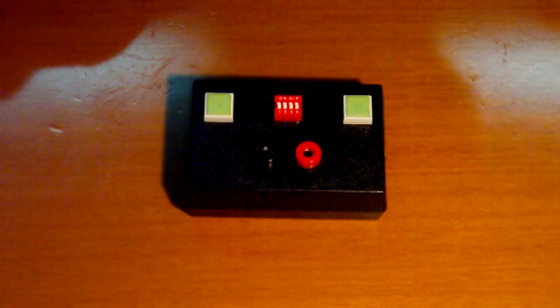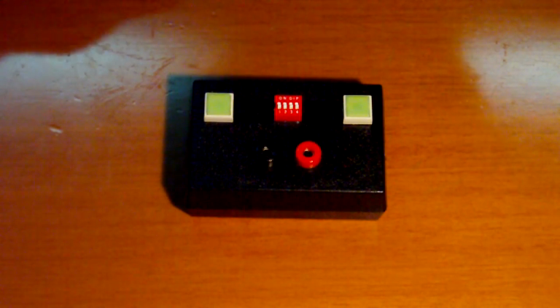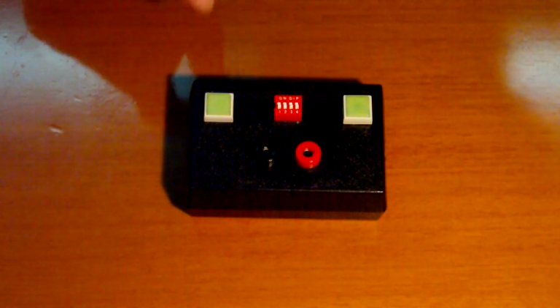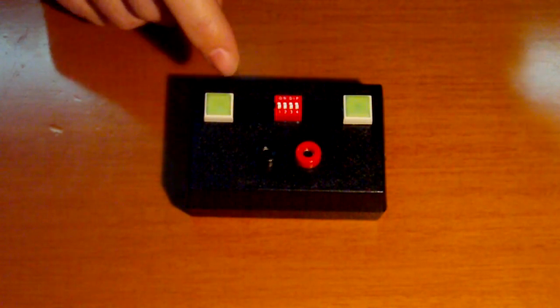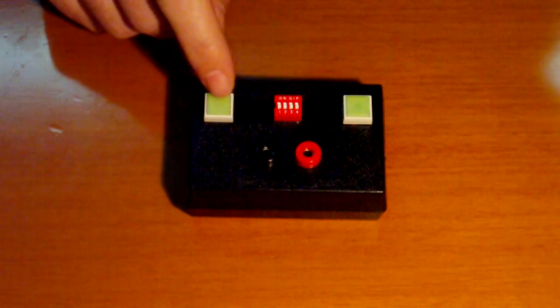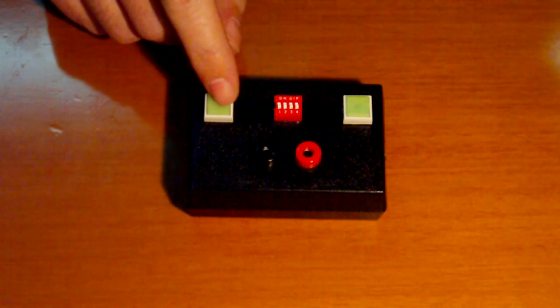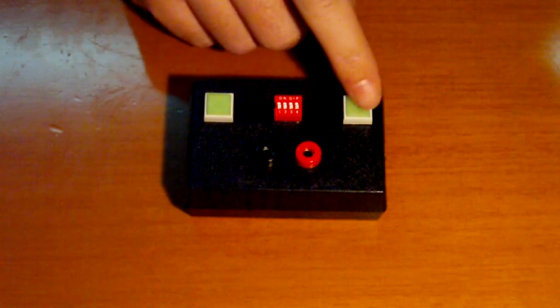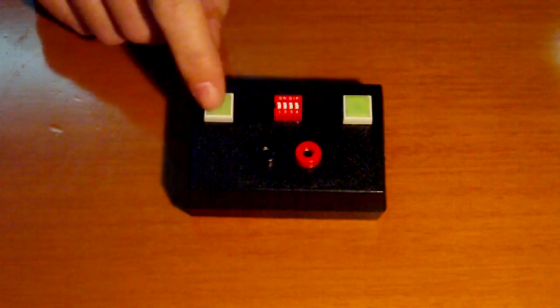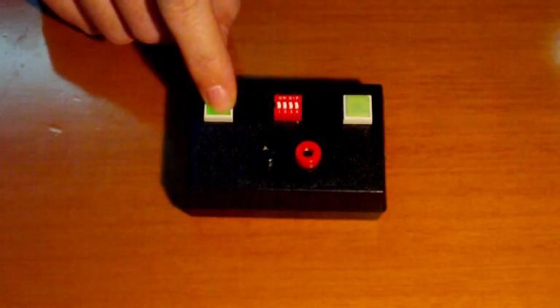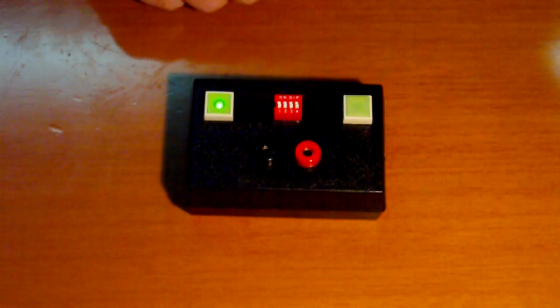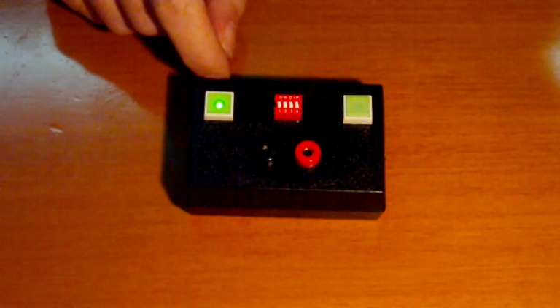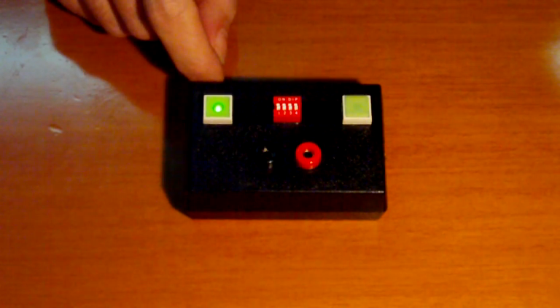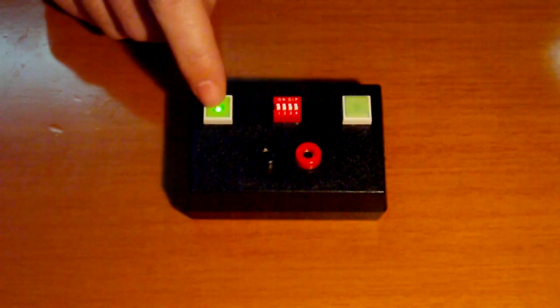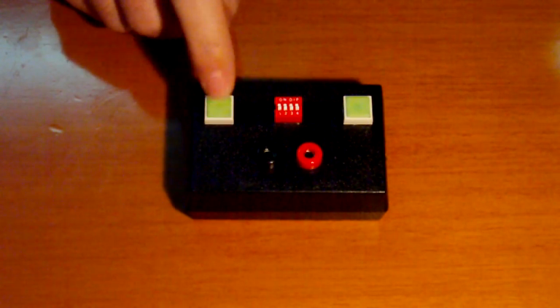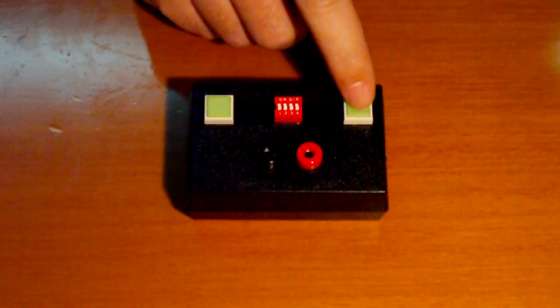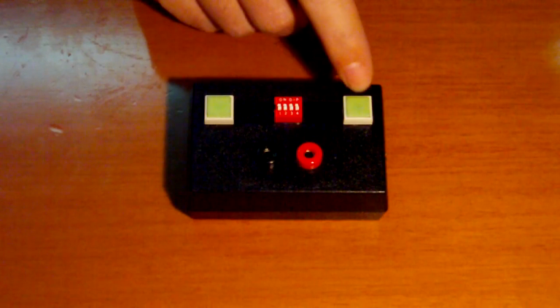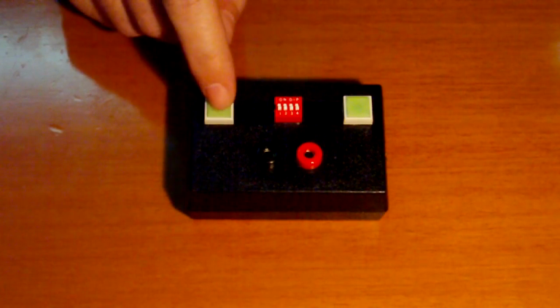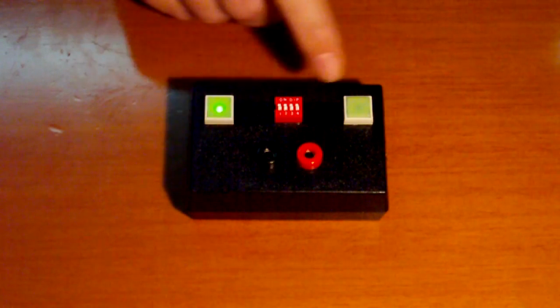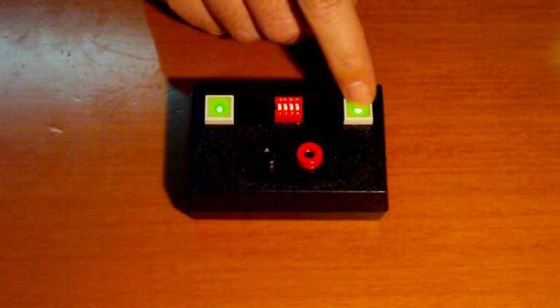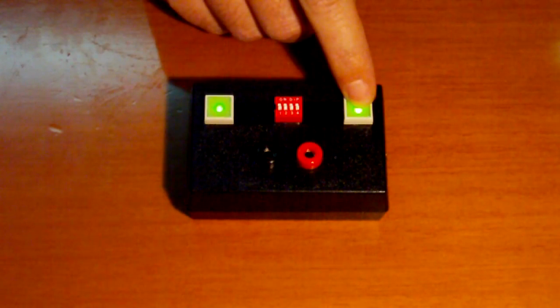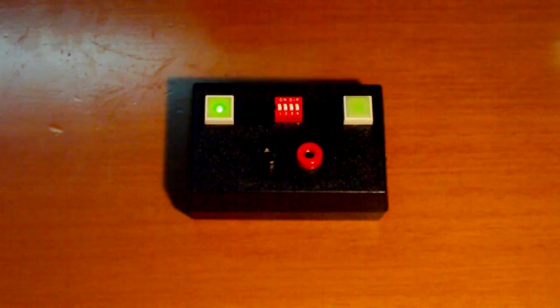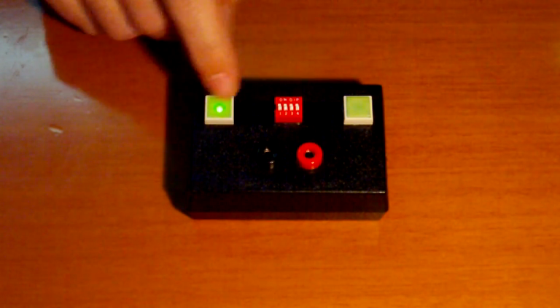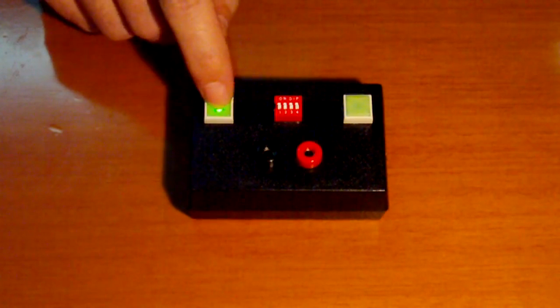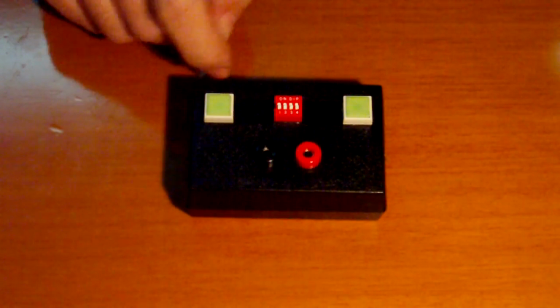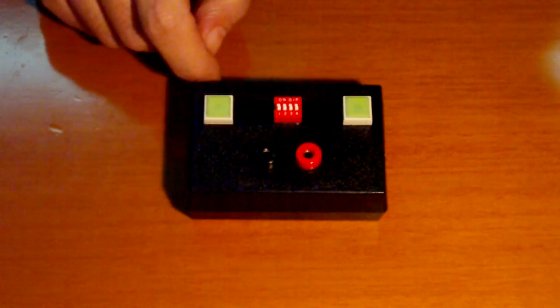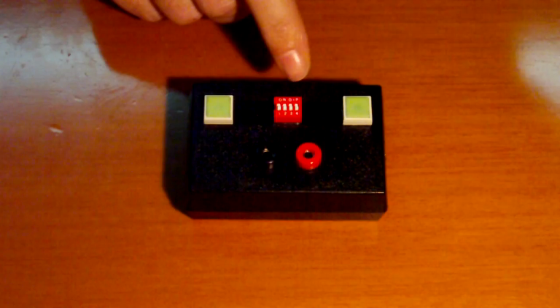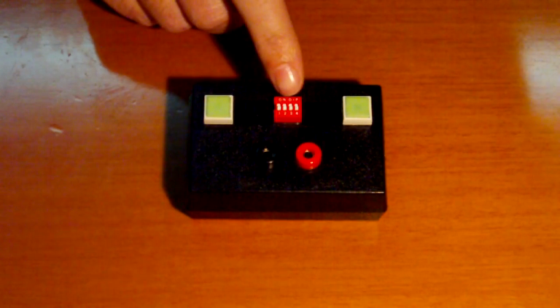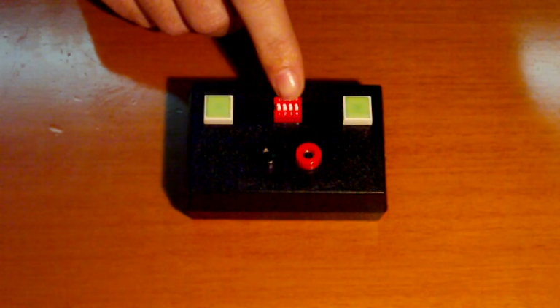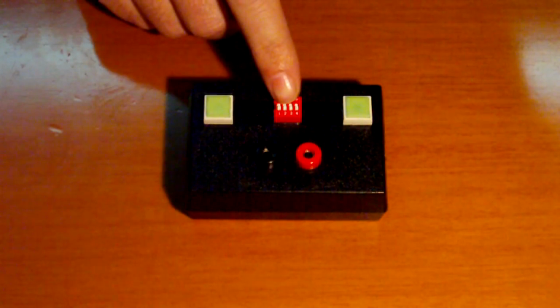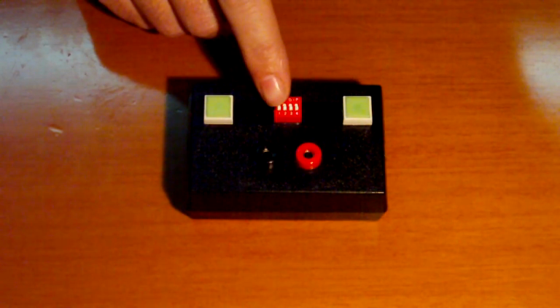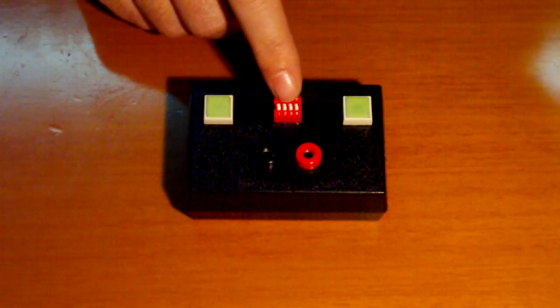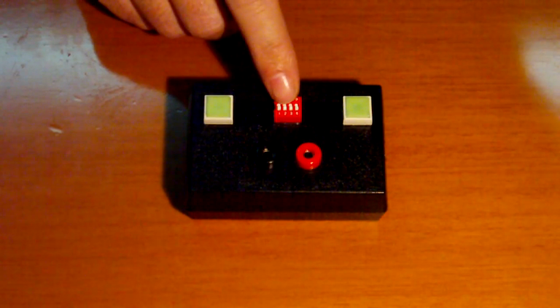It has two buttons: an on-off button and a push button. There is also a dip switch in the middle.